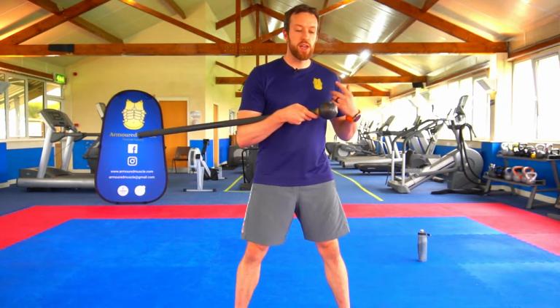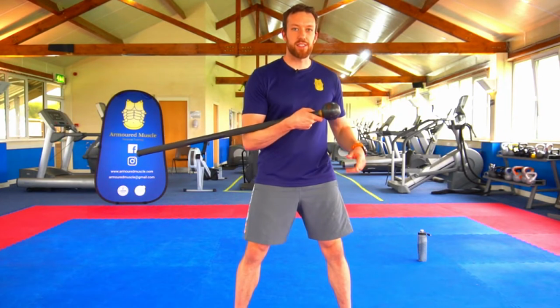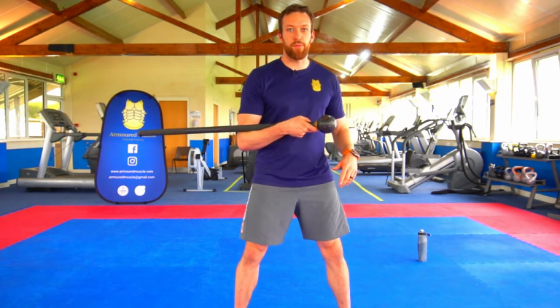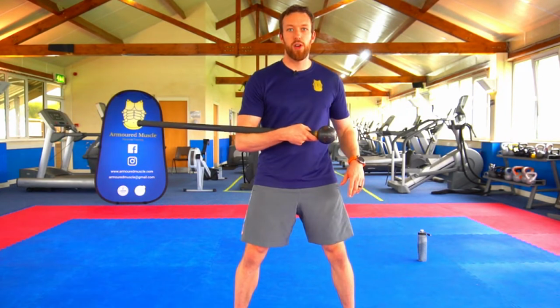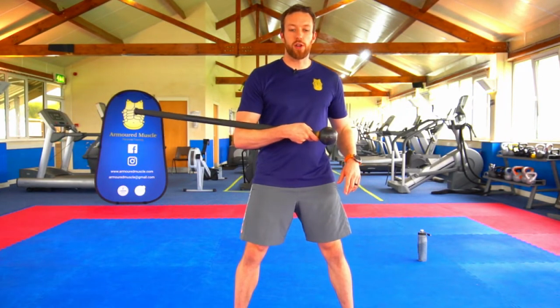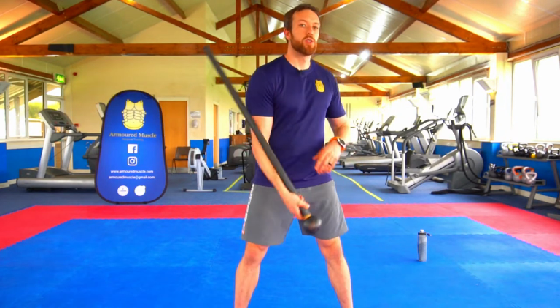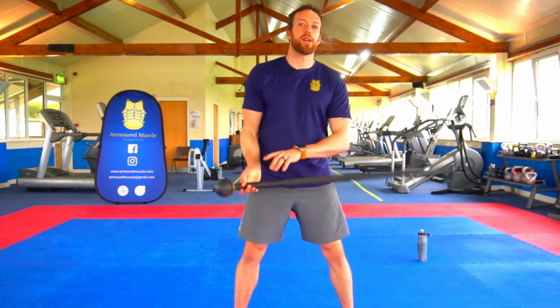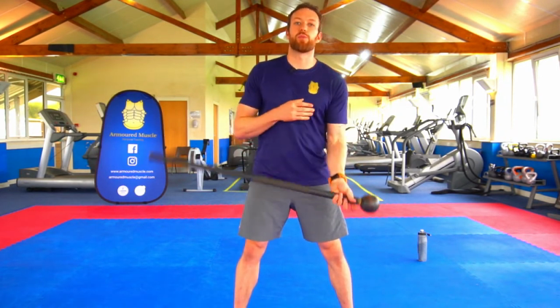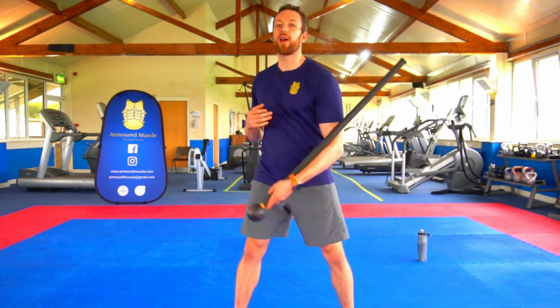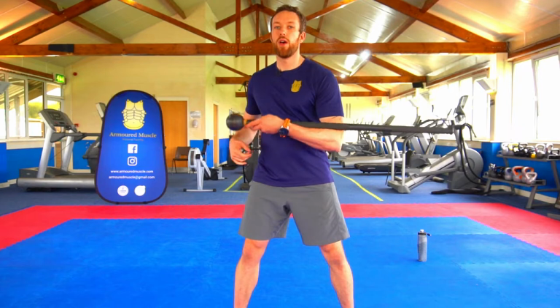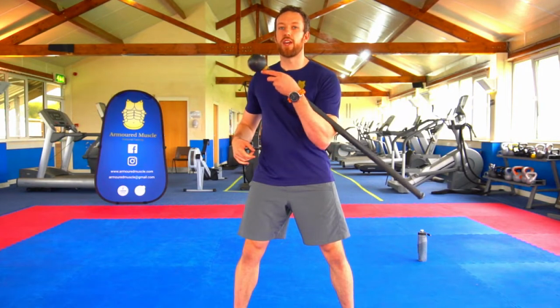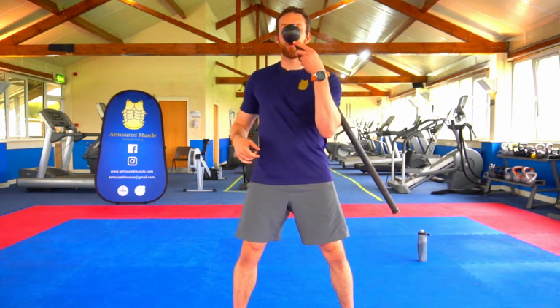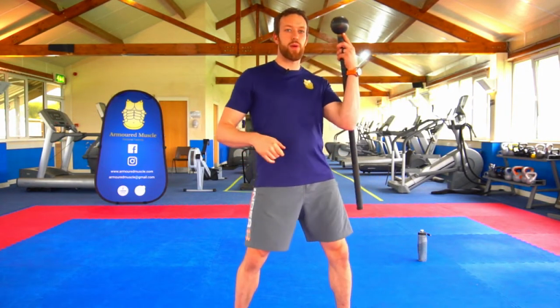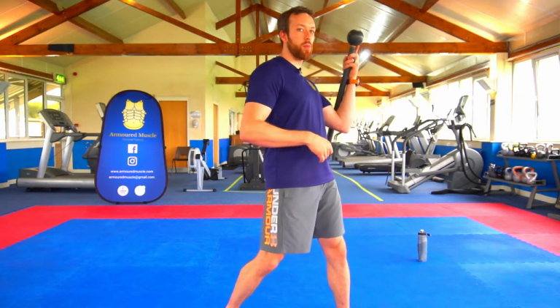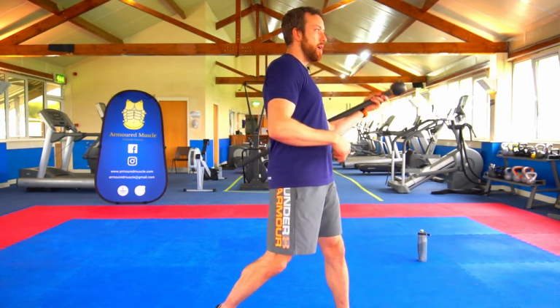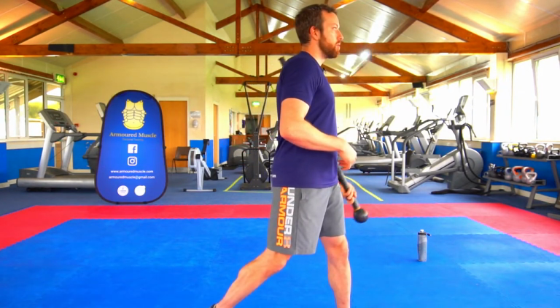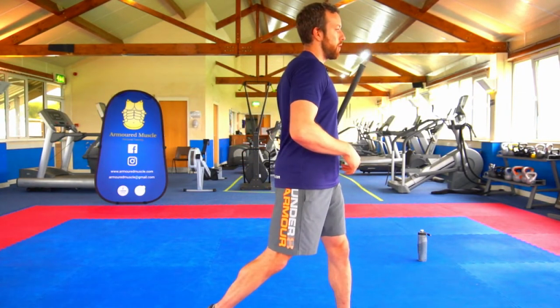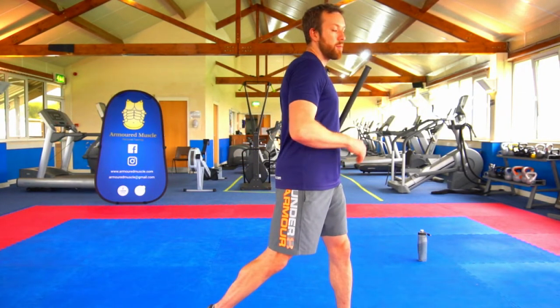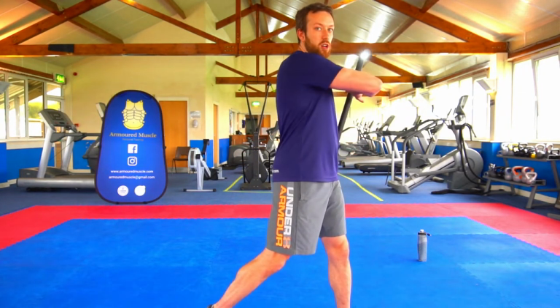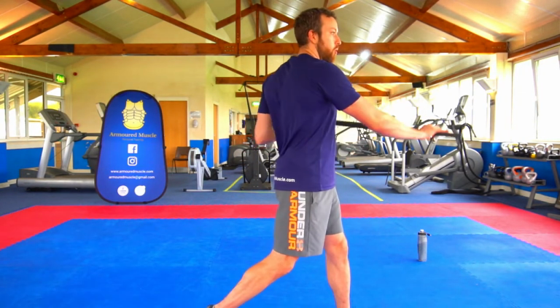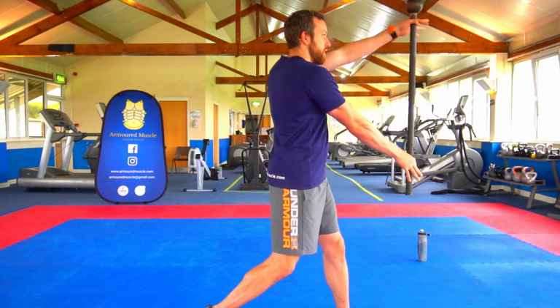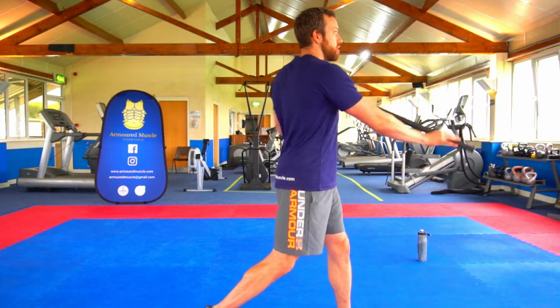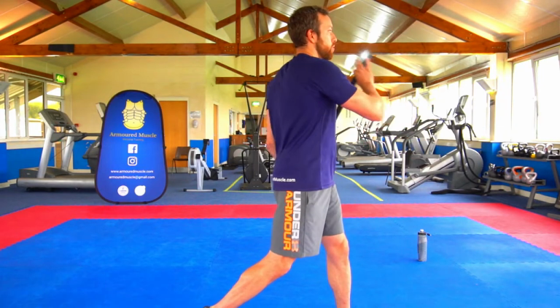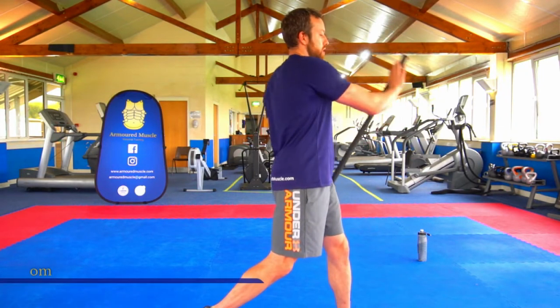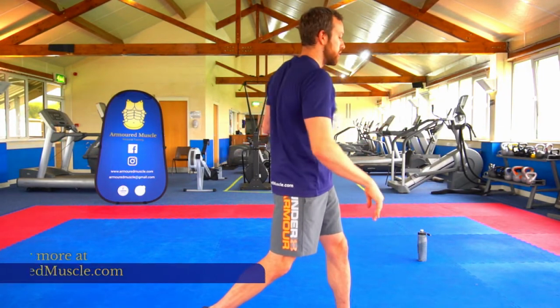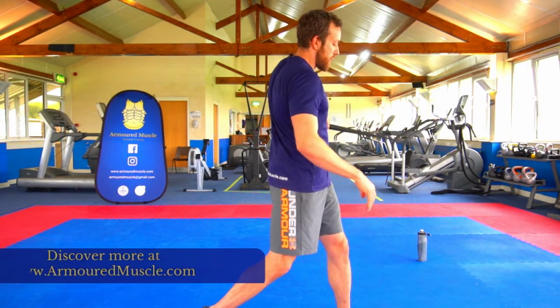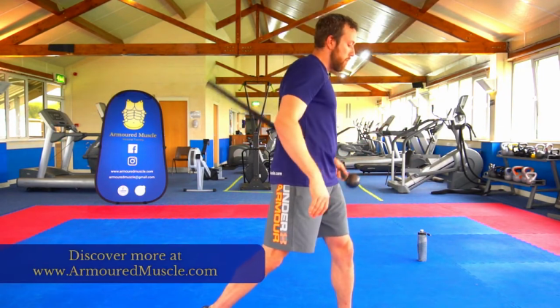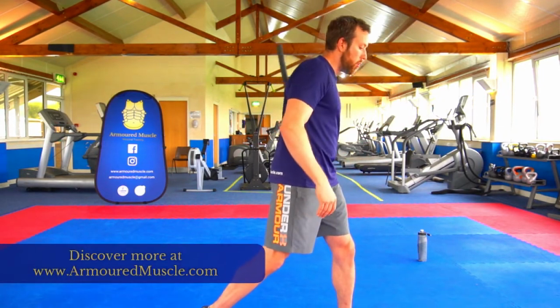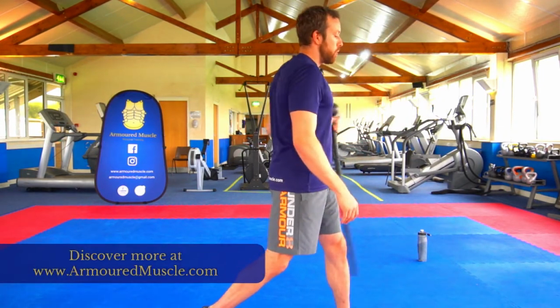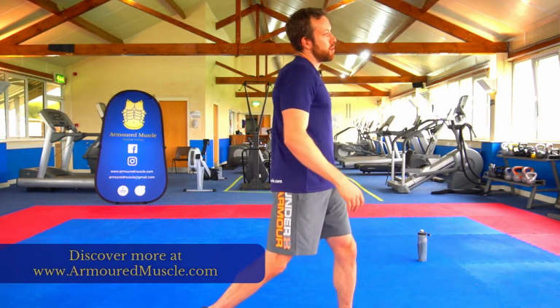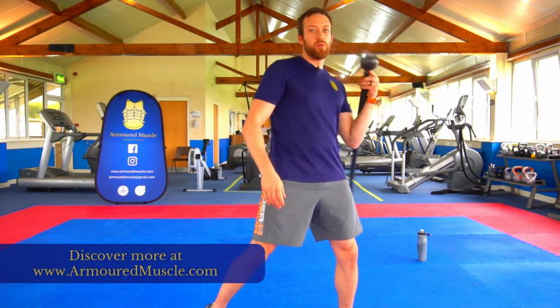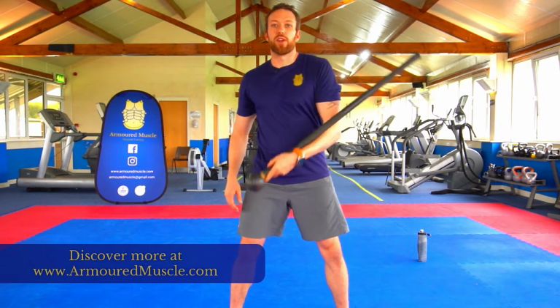You can take this a step further — you can go spin, catch, spin, cradle, continue the motion, pivot on the body, and we come down. And then we can start to do things like shields, we can start to spin around a bit more, we can do all sorts of things.